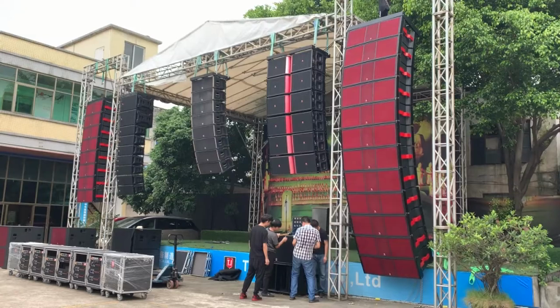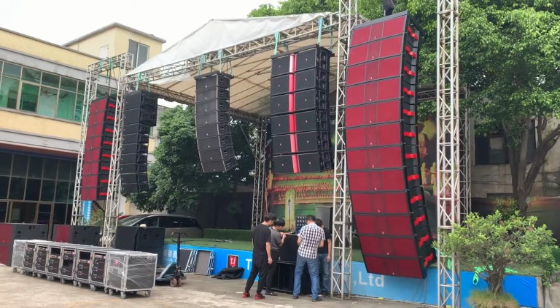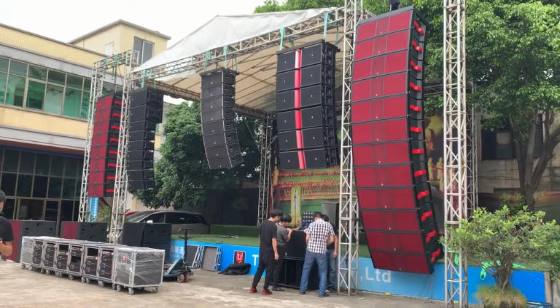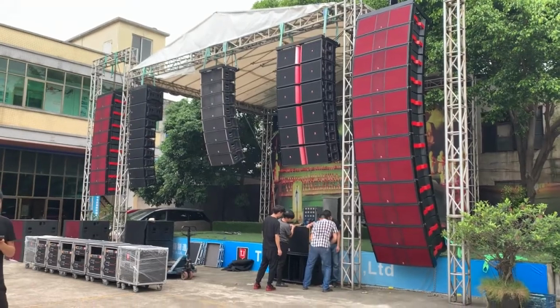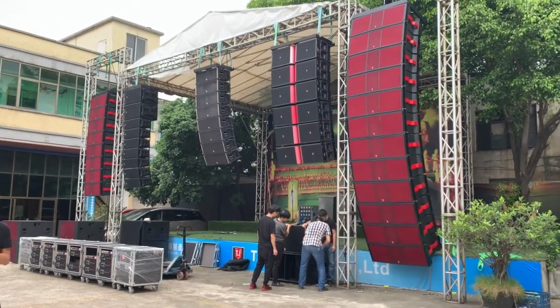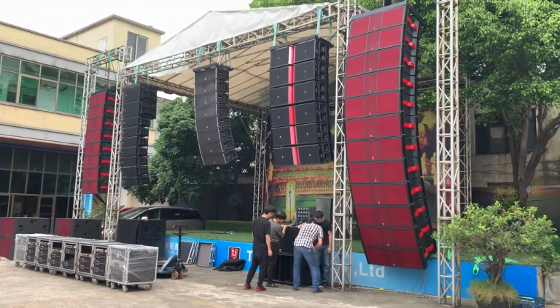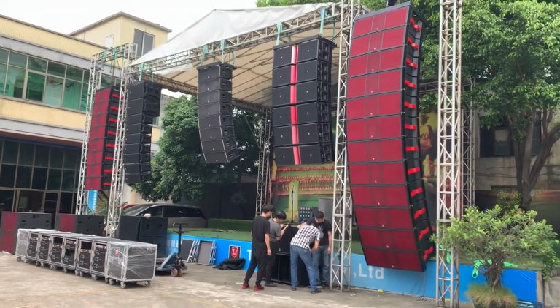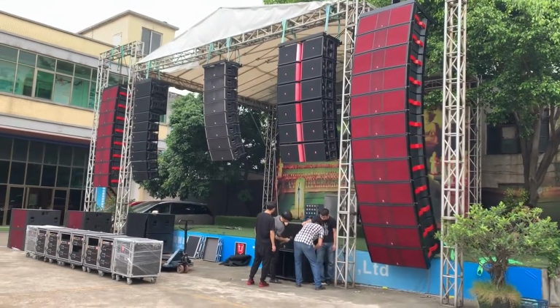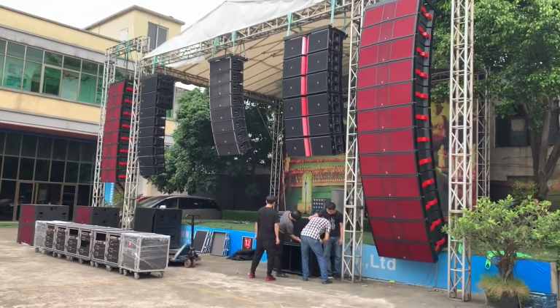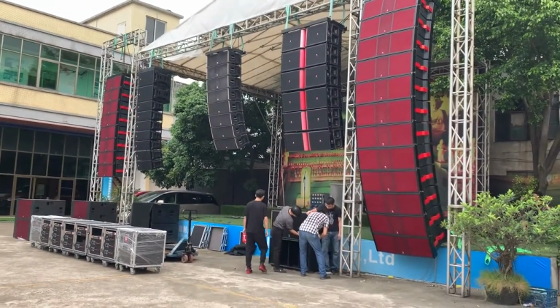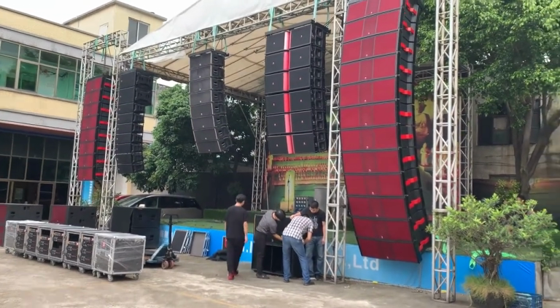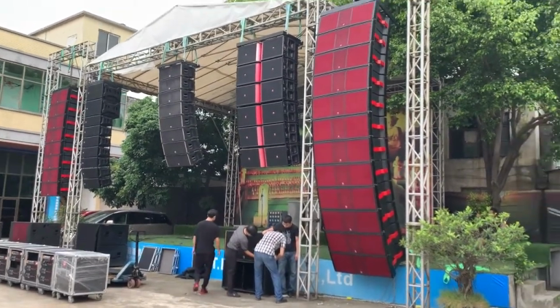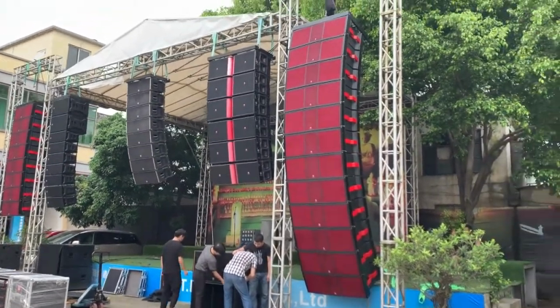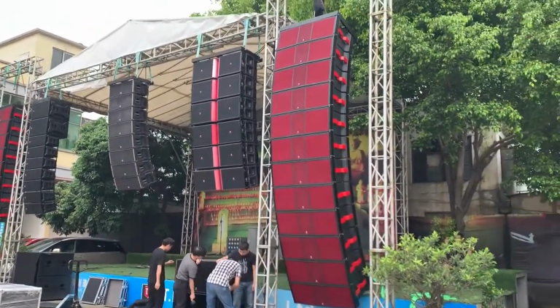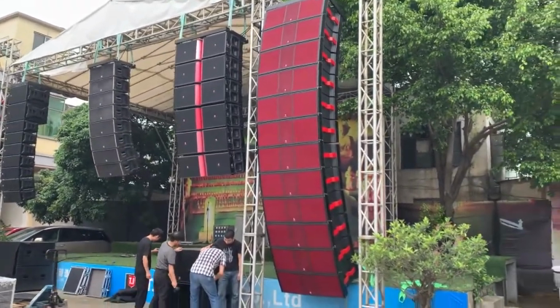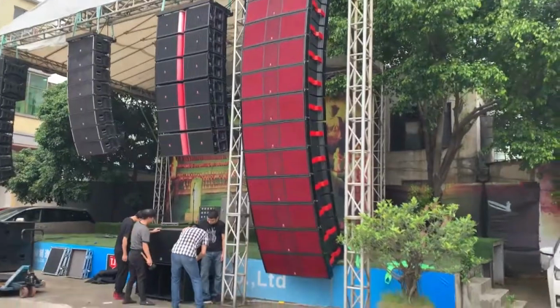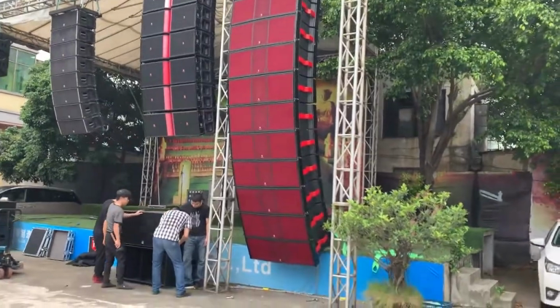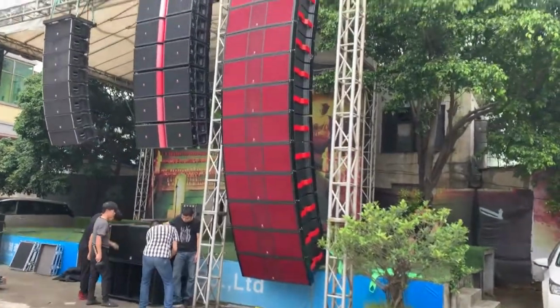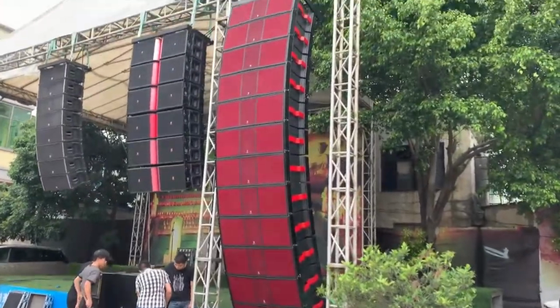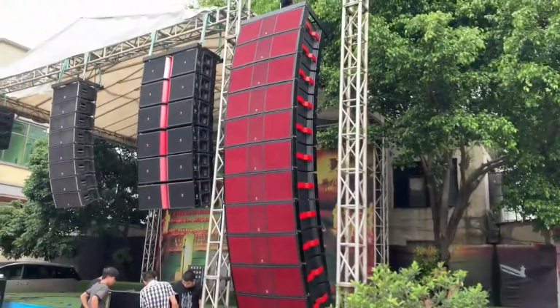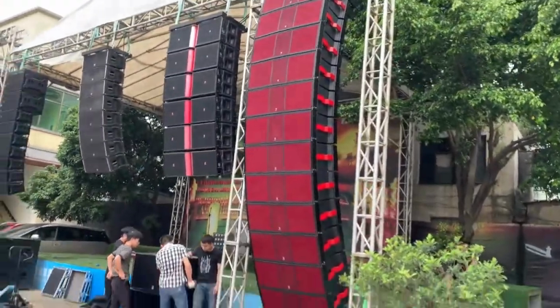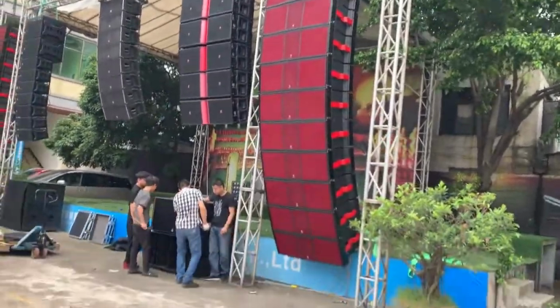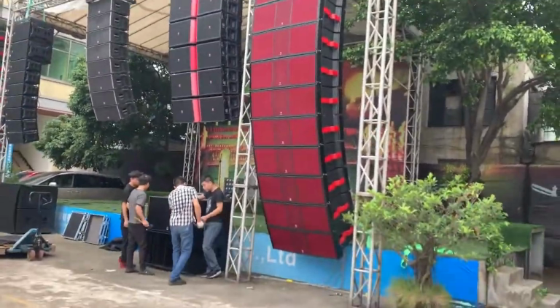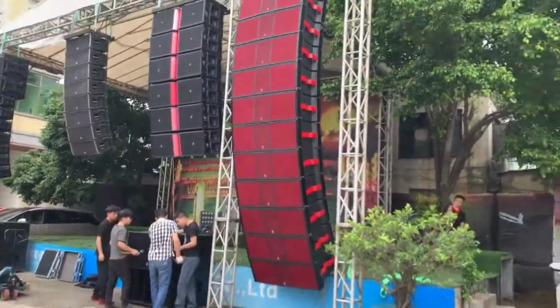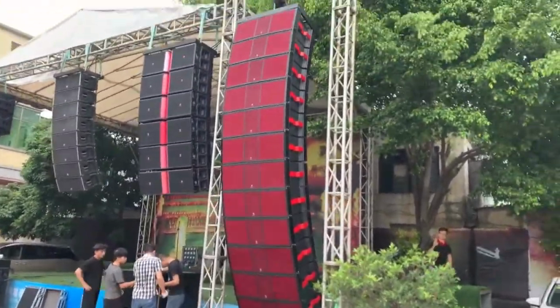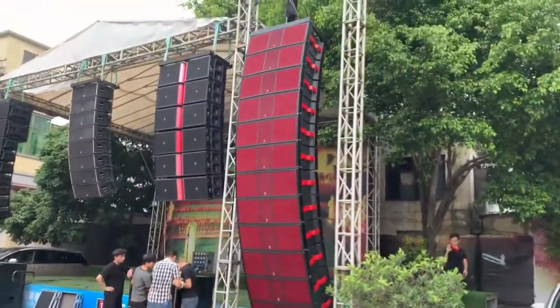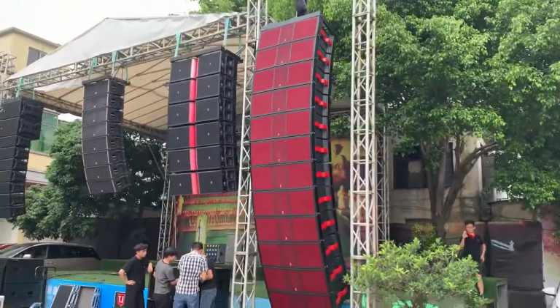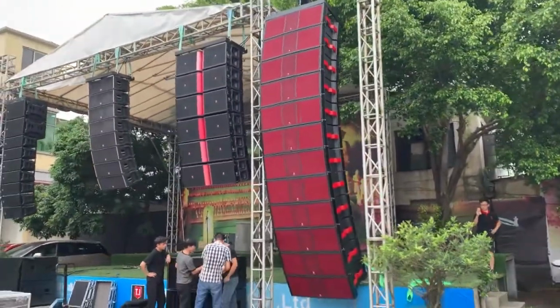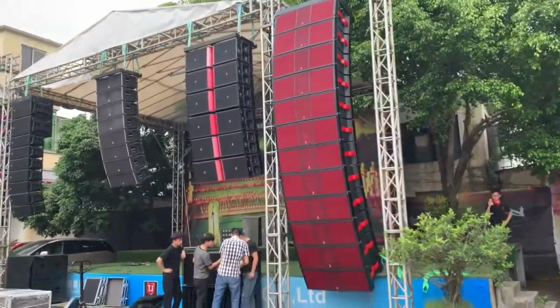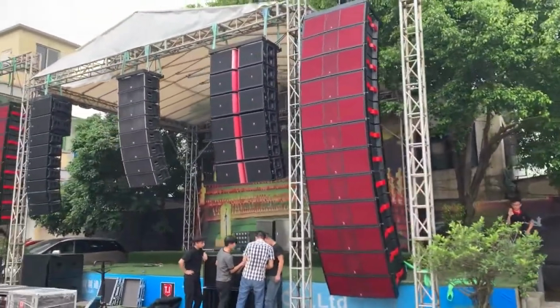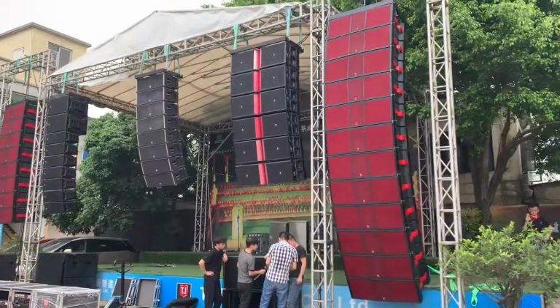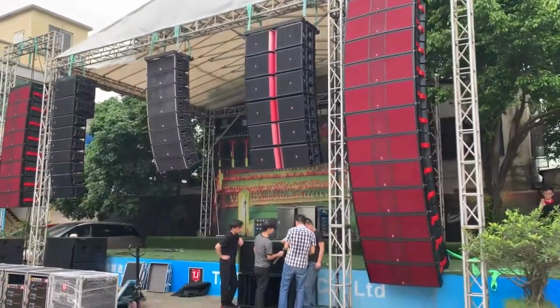Hello, welcome to TI Pro Audio. We are honored to publish our Max 215 double 15-inch line array system. Let's have a look at this new line array system.